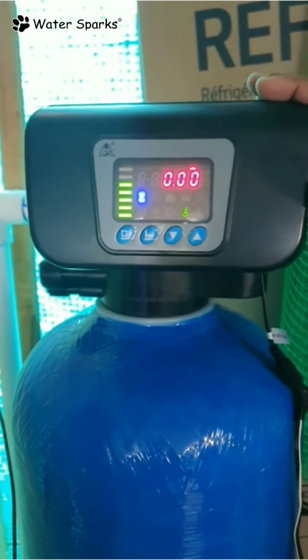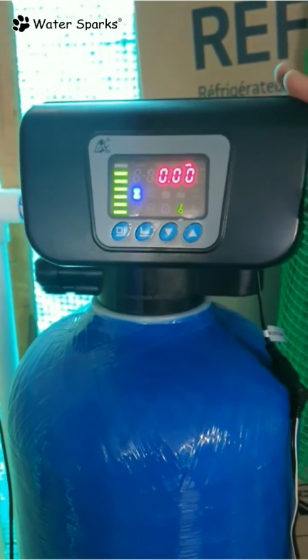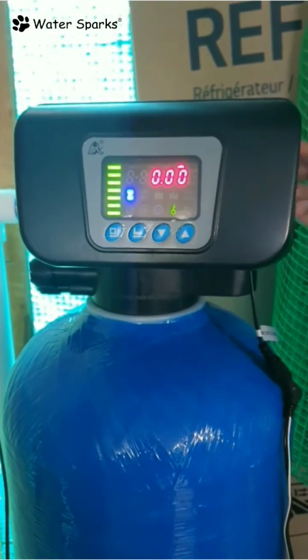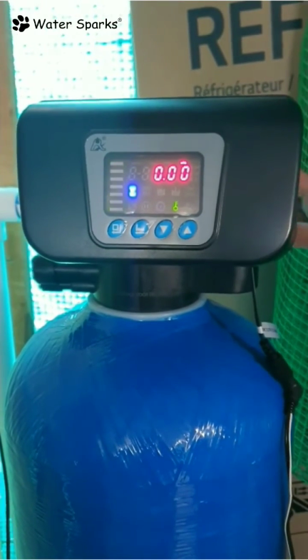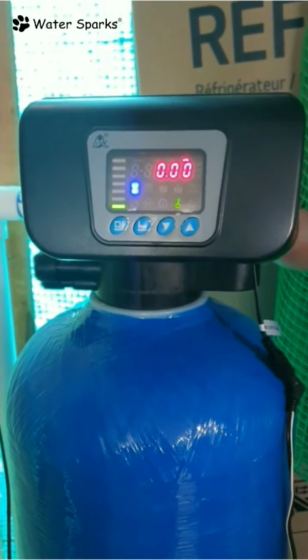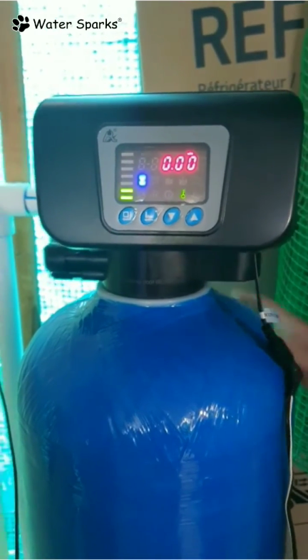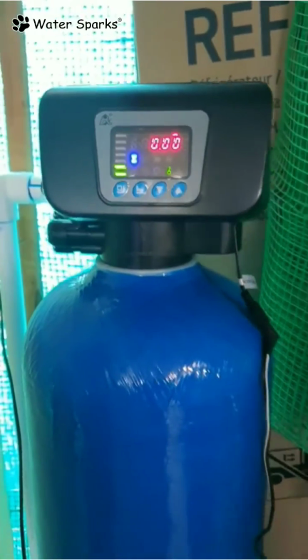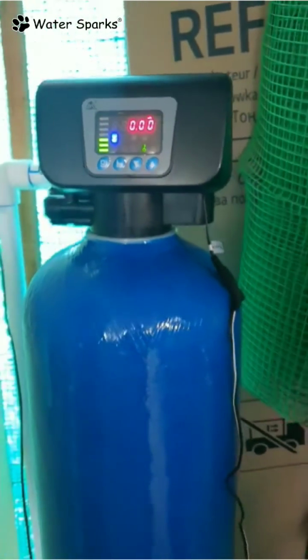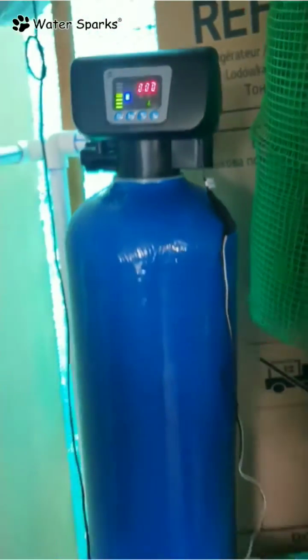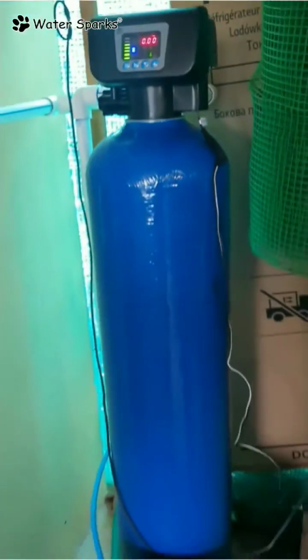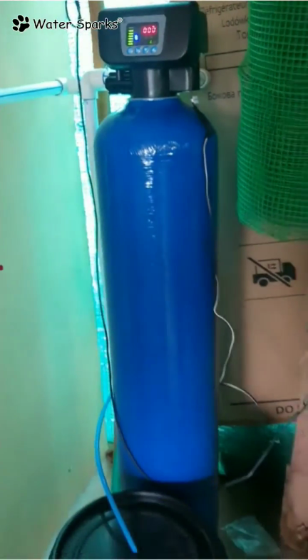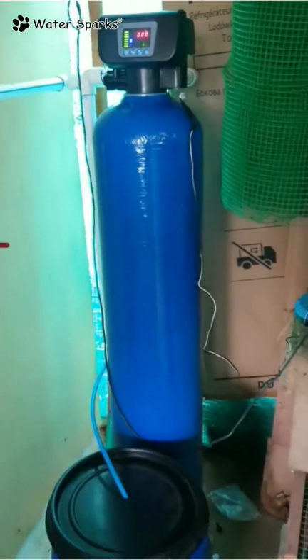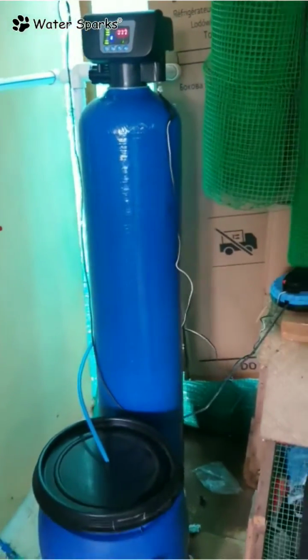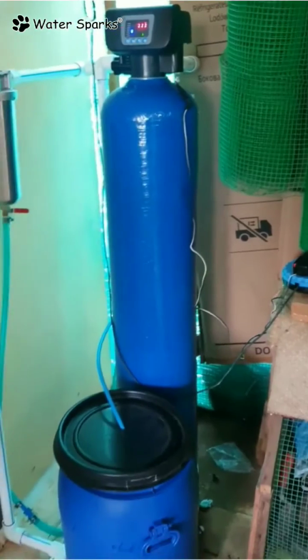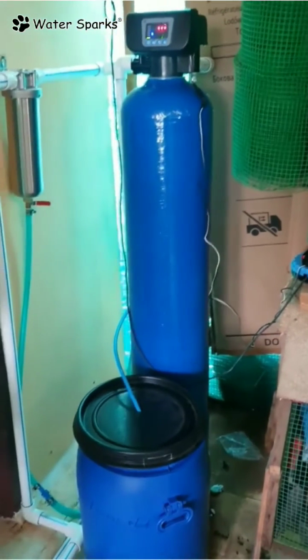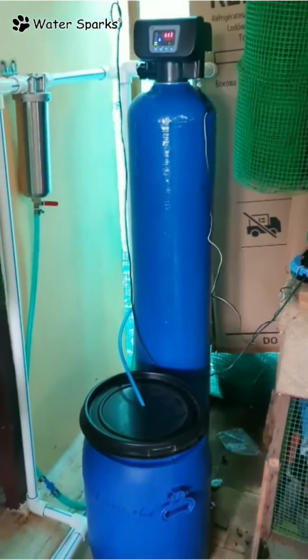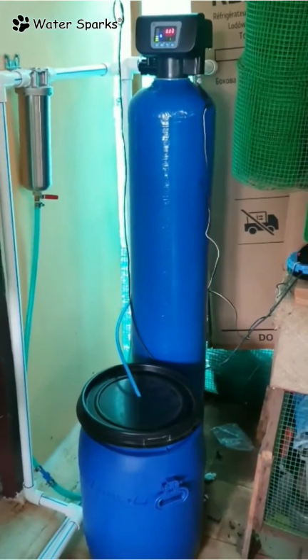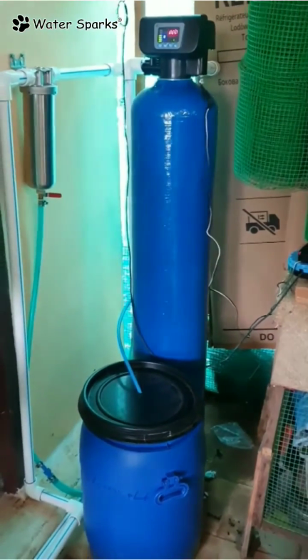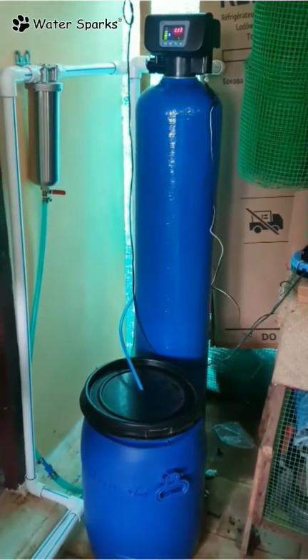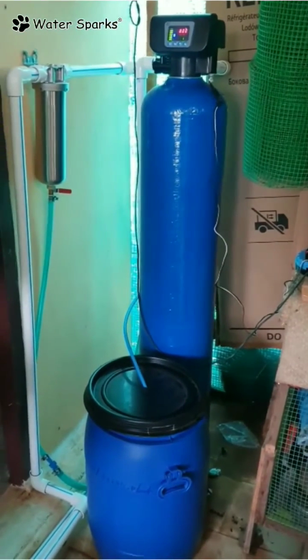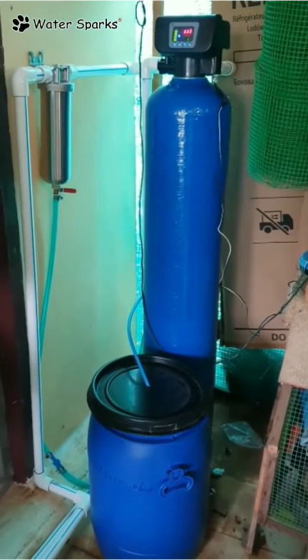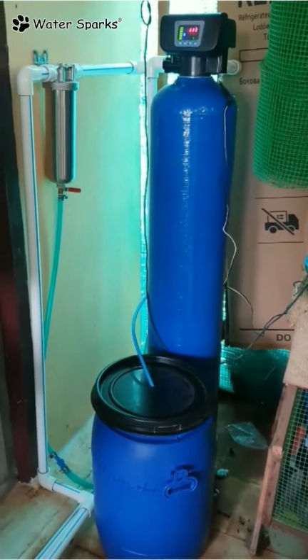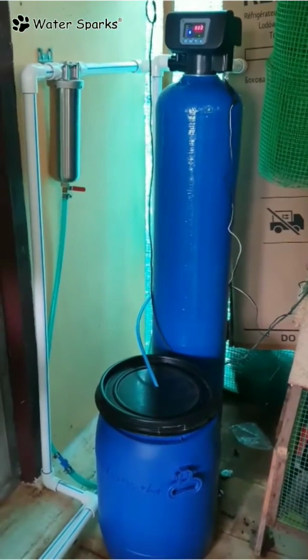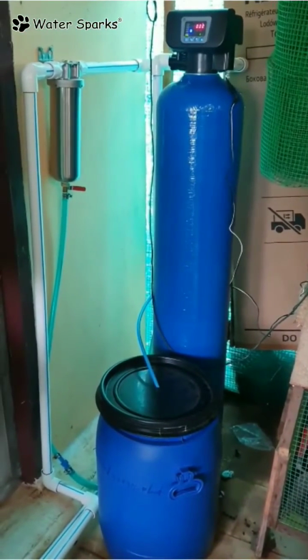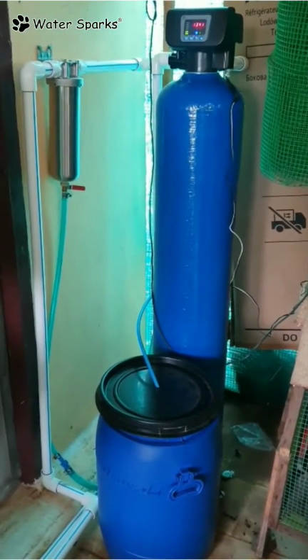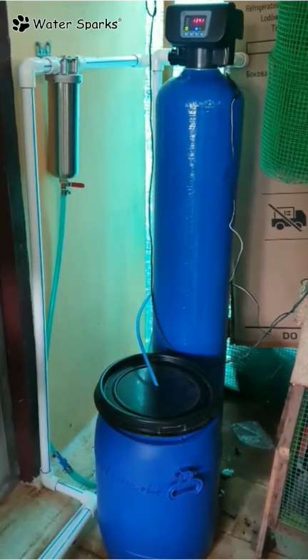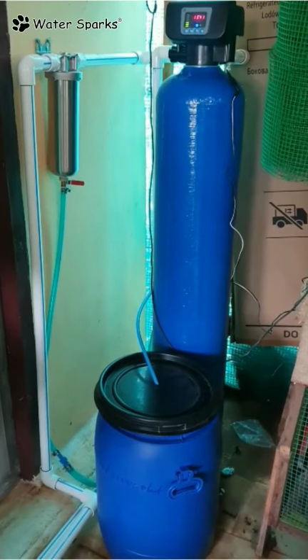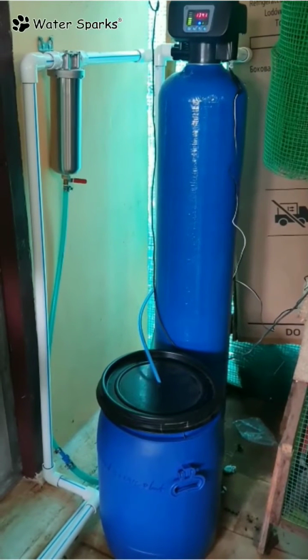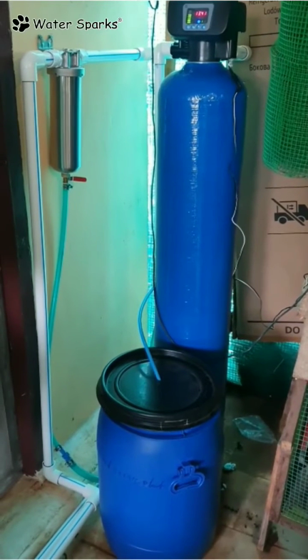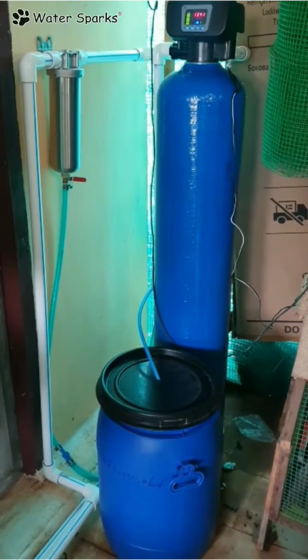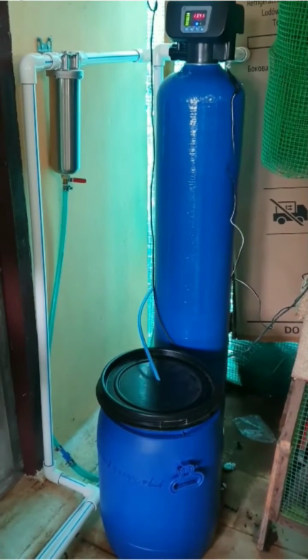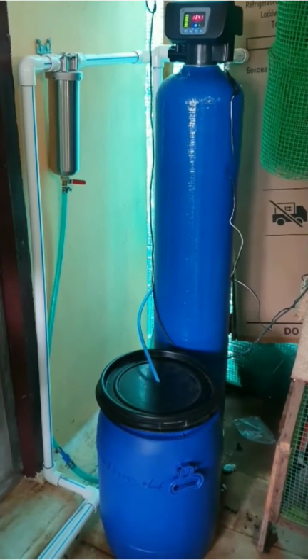All the water coming out of this unit will be soft water. This is a fully automatic system, very convenient for use, so you don't have to bother about backwash, rinse, or regeneration of the water softener. Thank you.